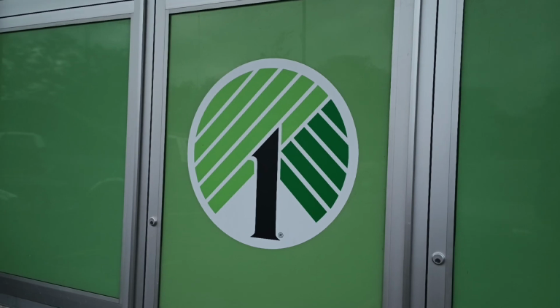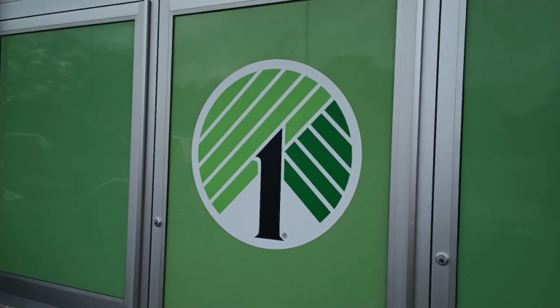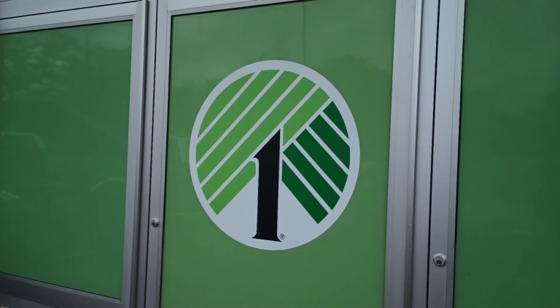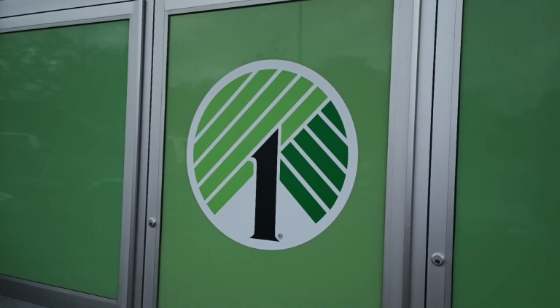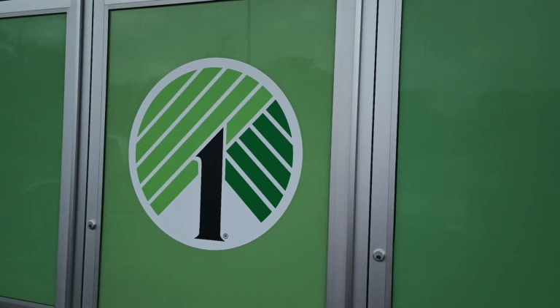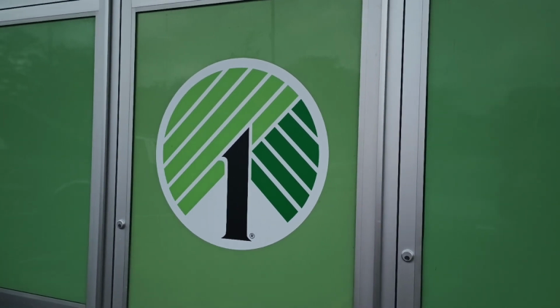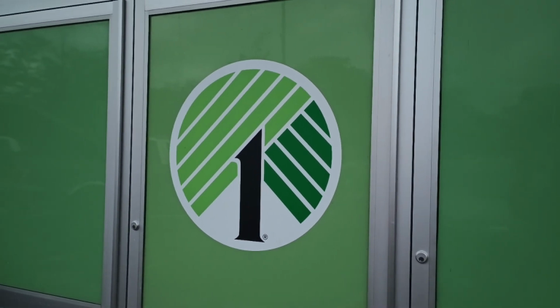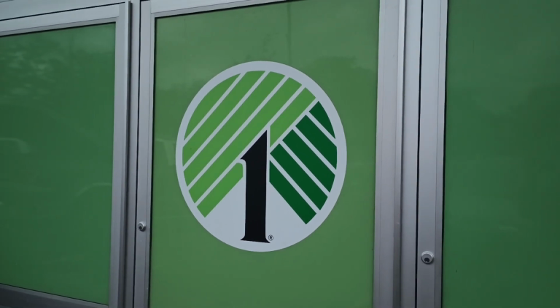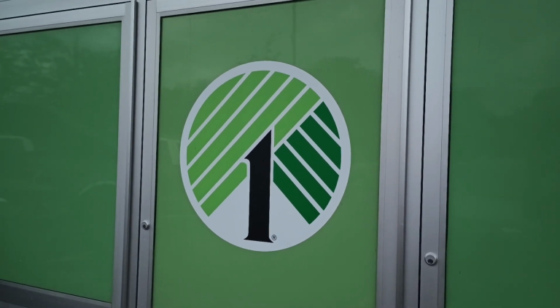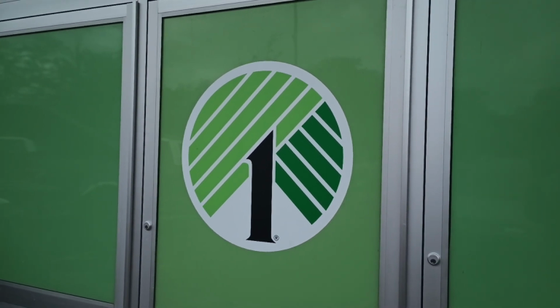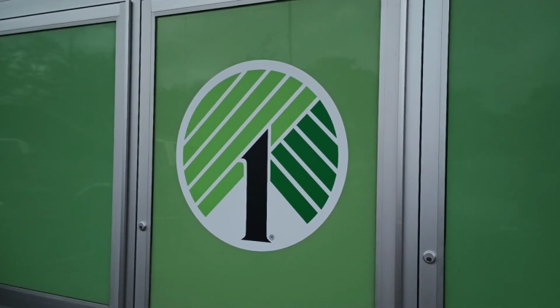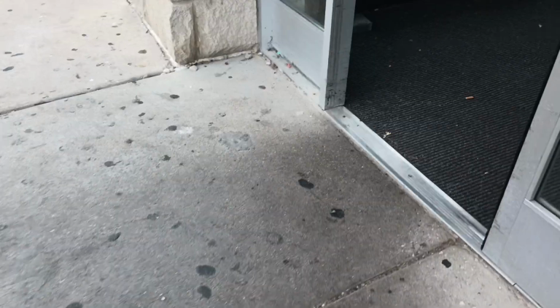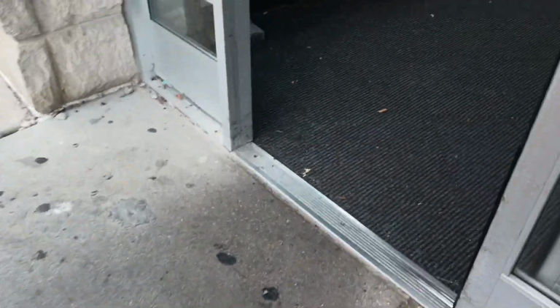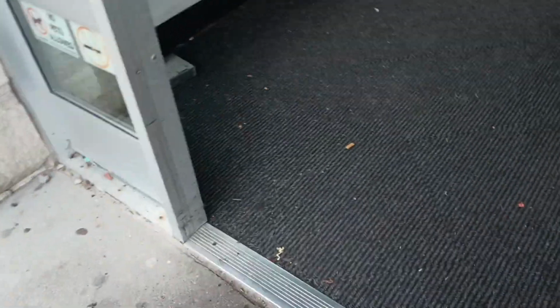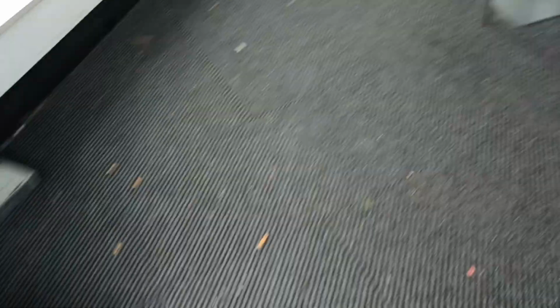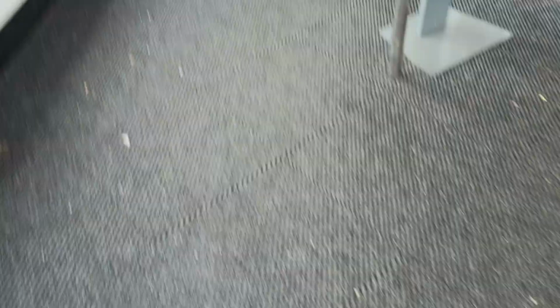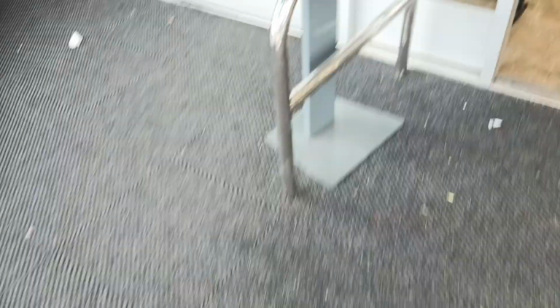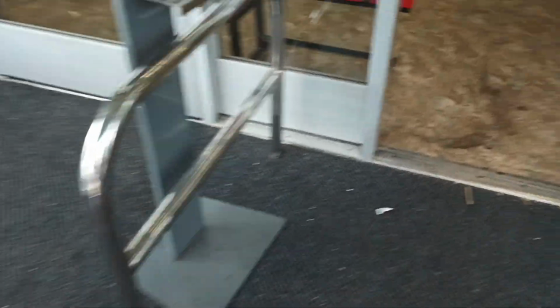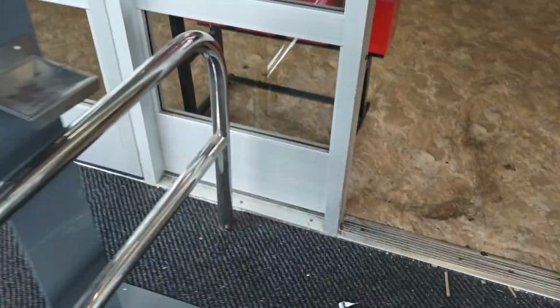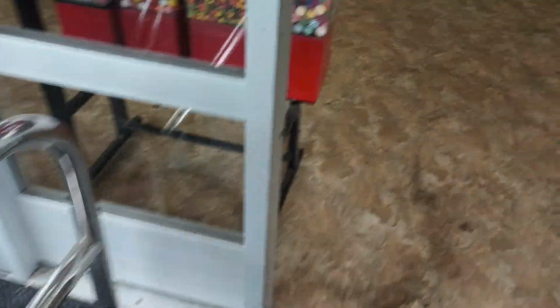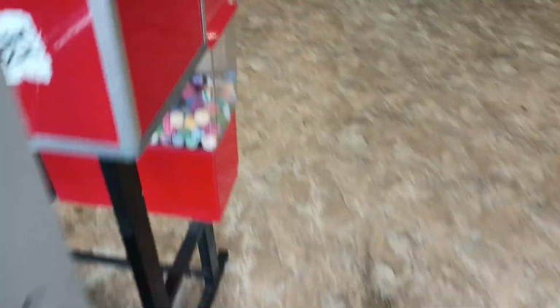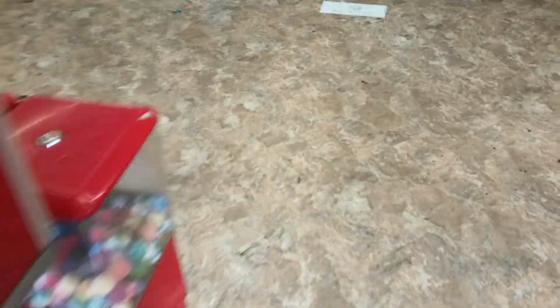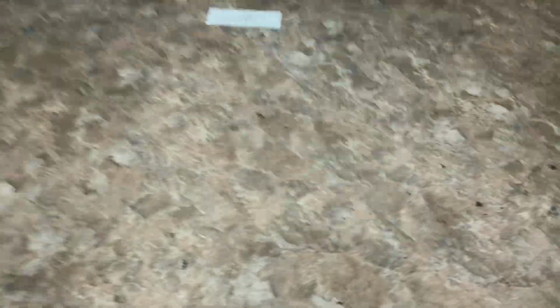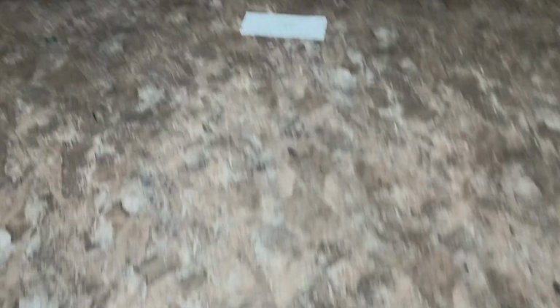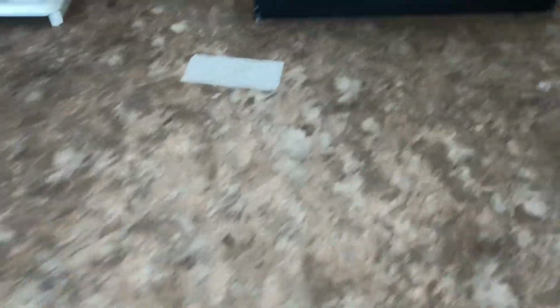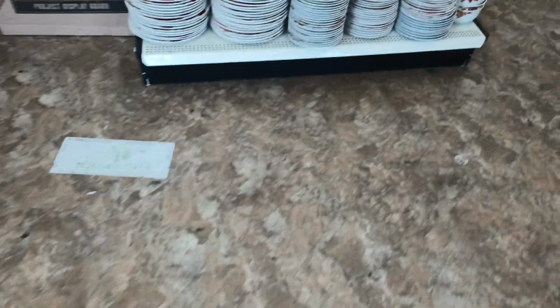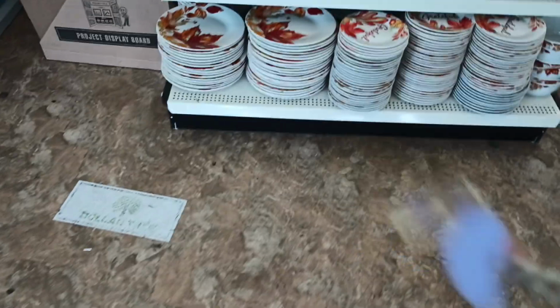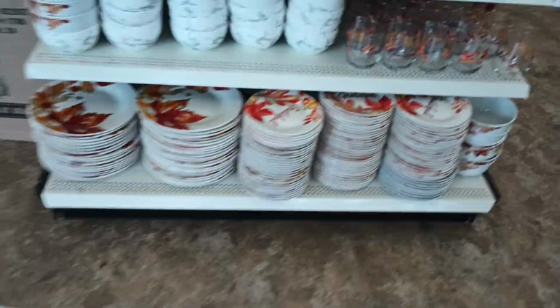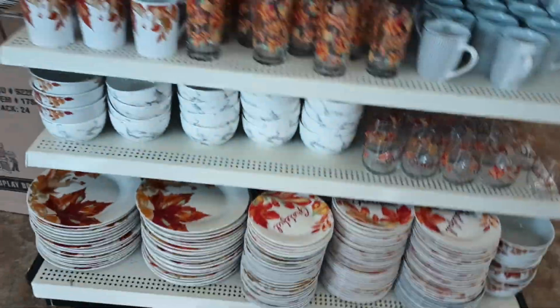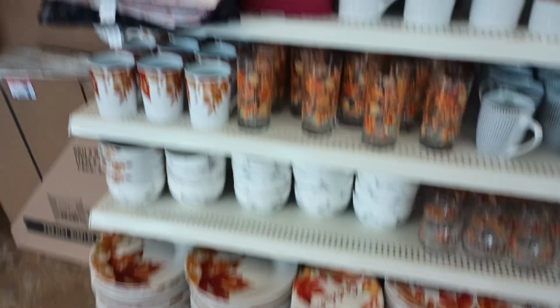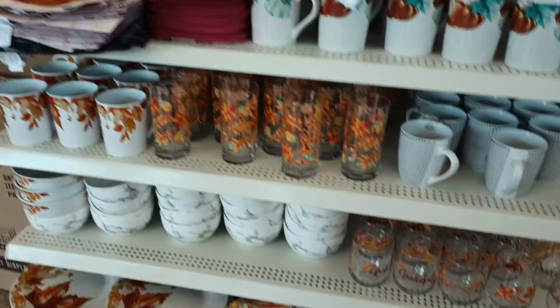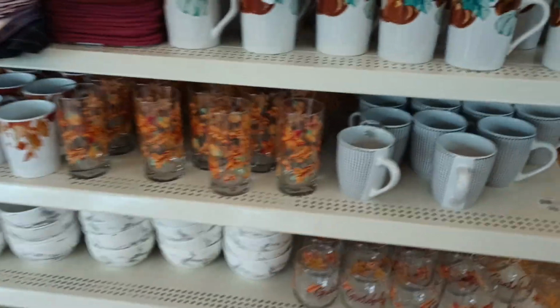Hello my LennyThings family and friends! Y'all, let's check it out. We're walking in the store. This is cute — fall style.